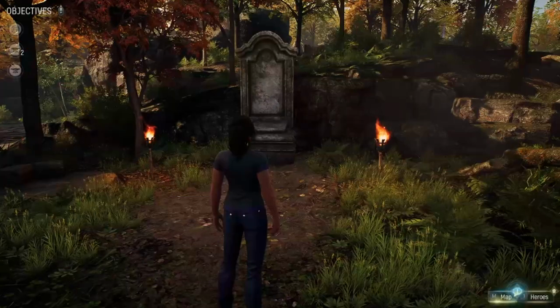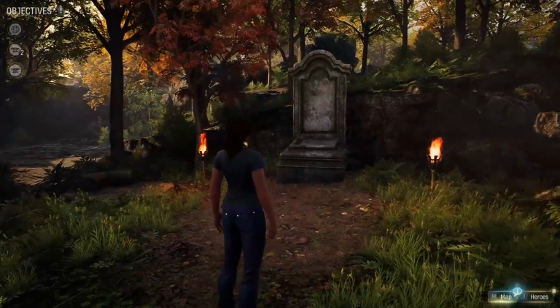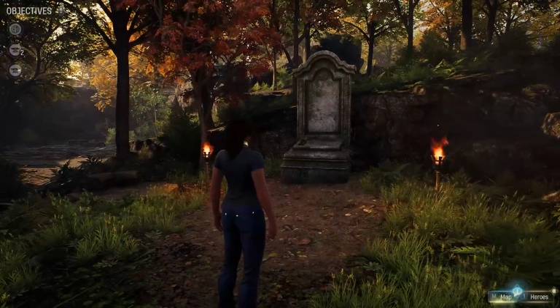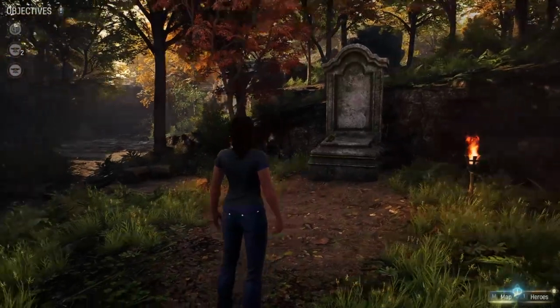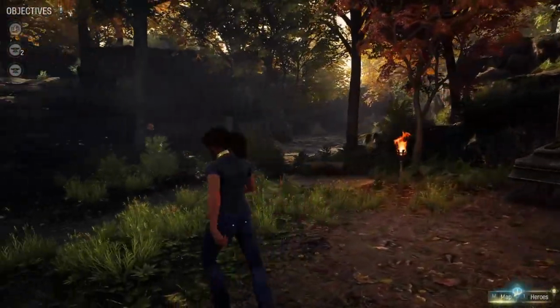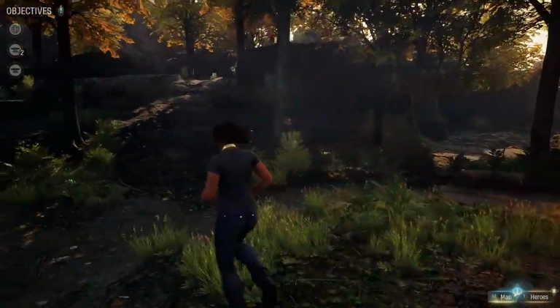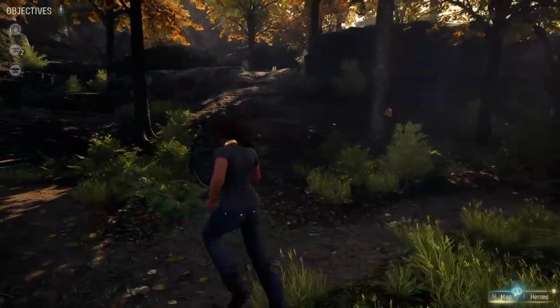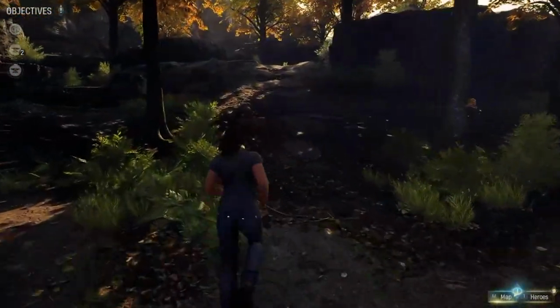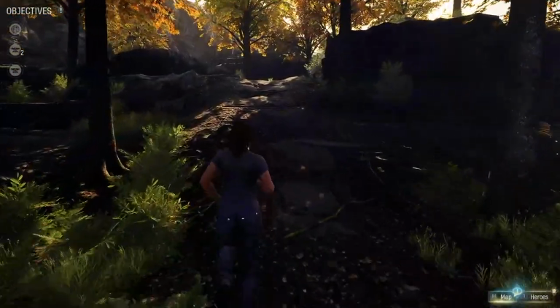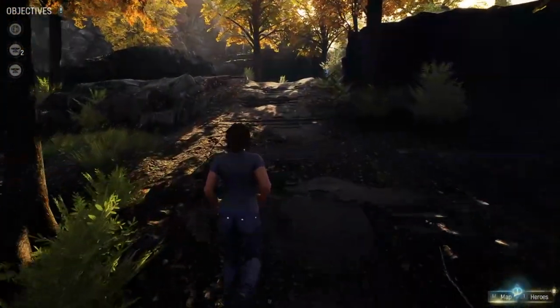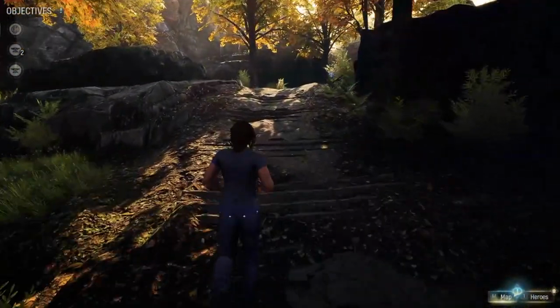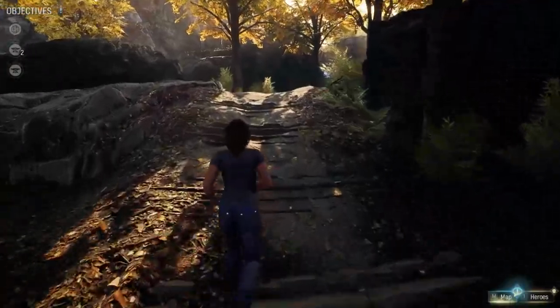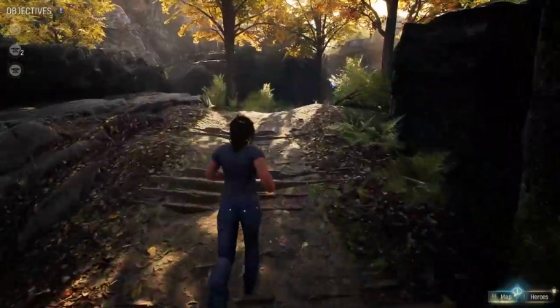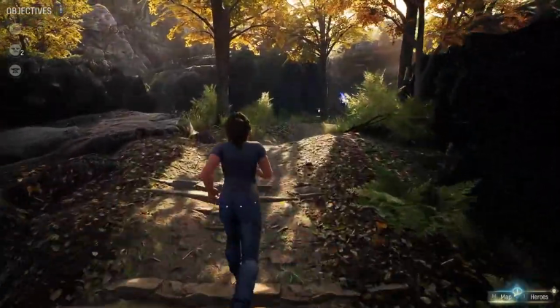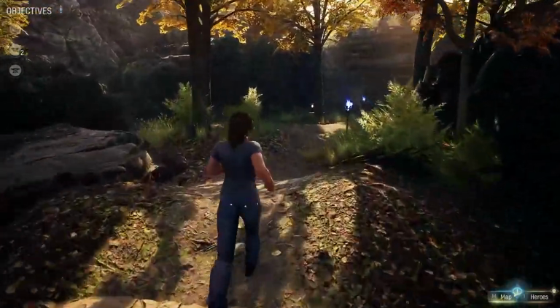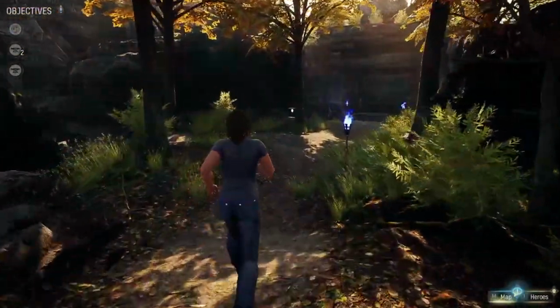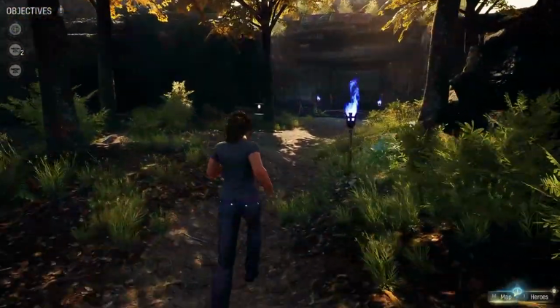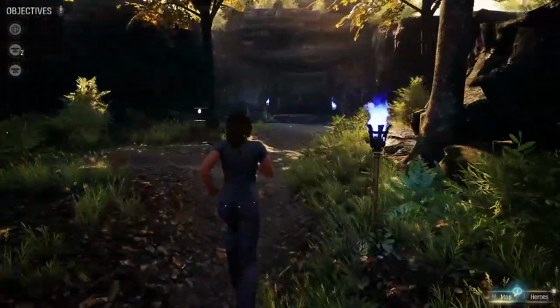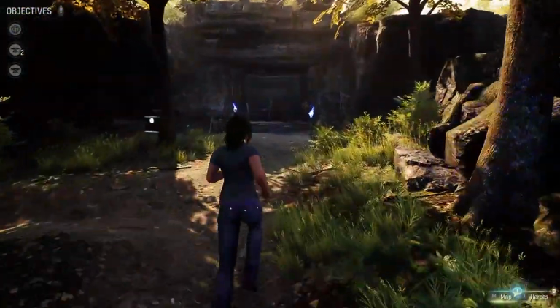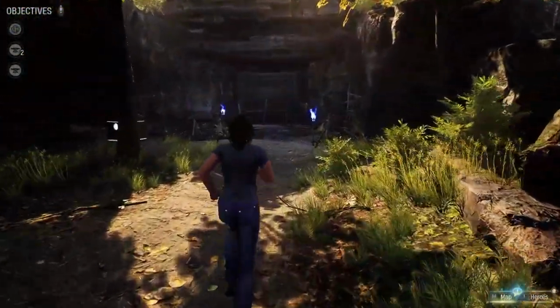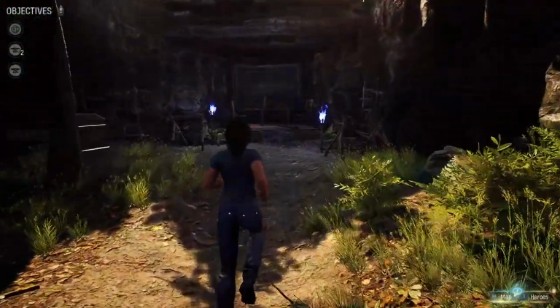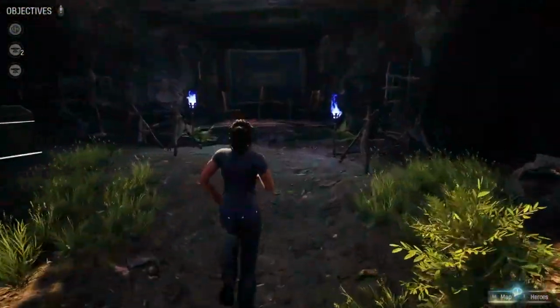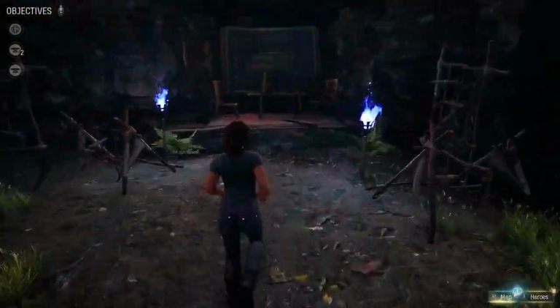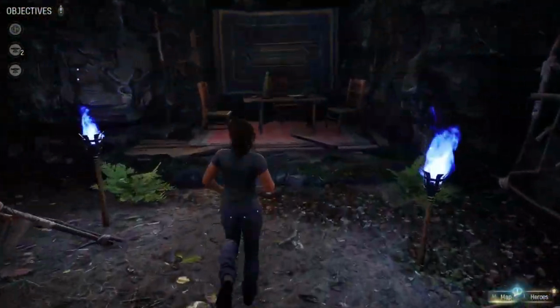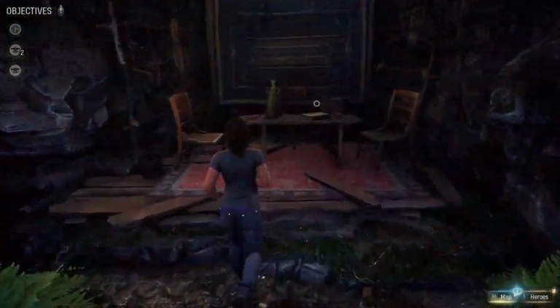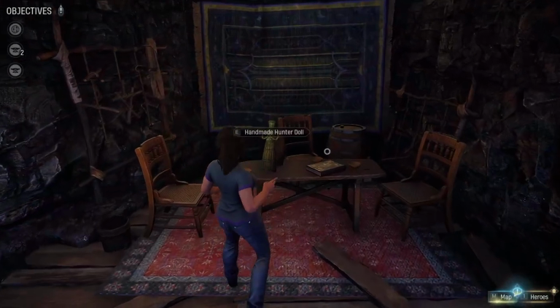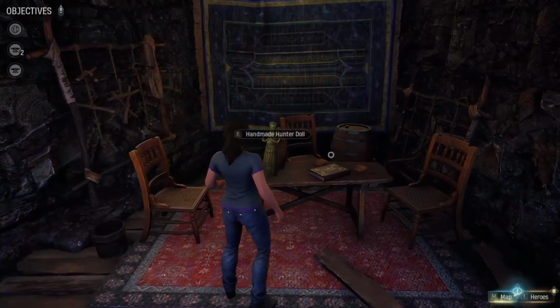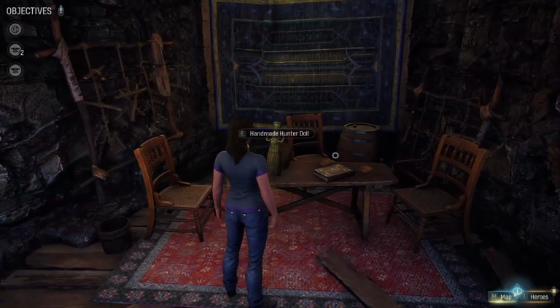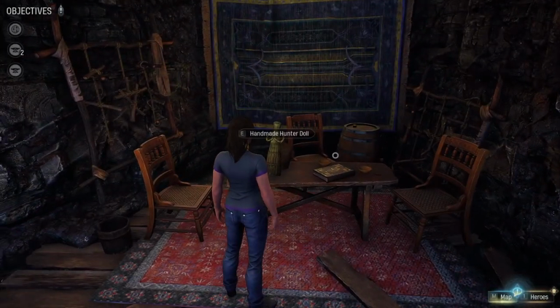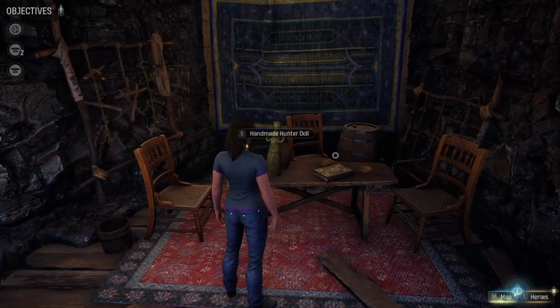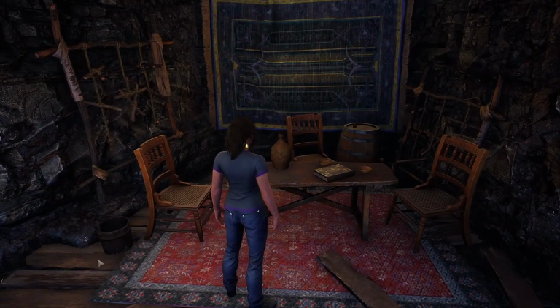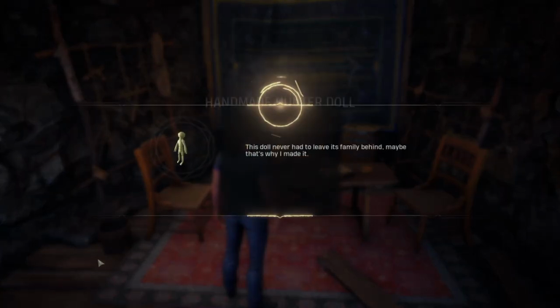For doll number two, once again start at the mystery grave, then turn left and head up this hill. Behind these blue flames, you'll see a small cave and you'll find the handmade Hunter's doll on a table inside.